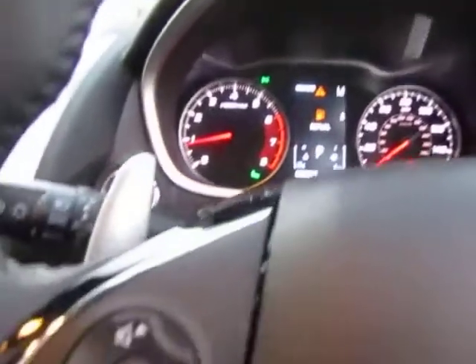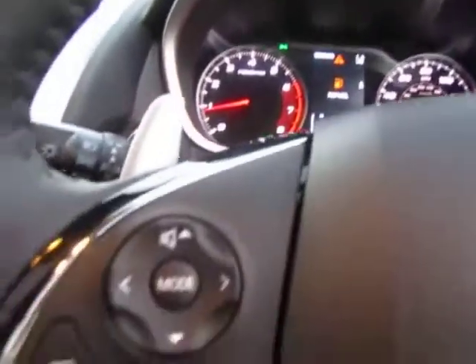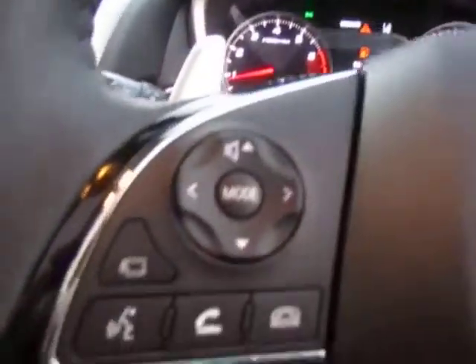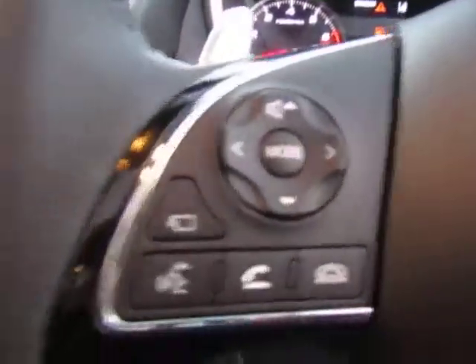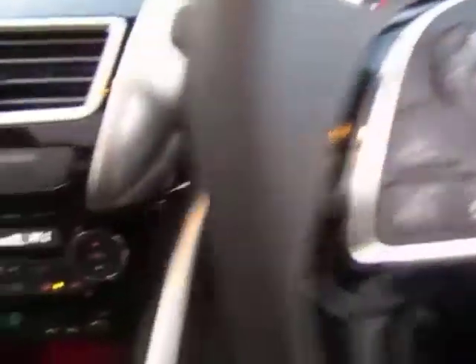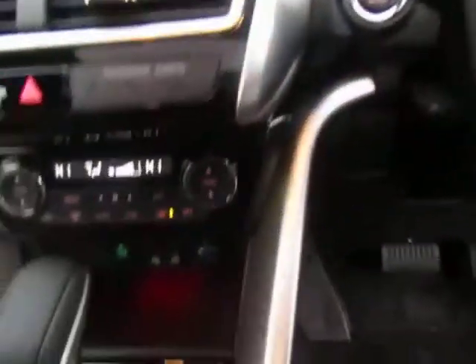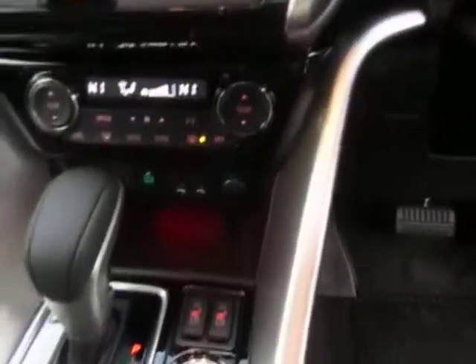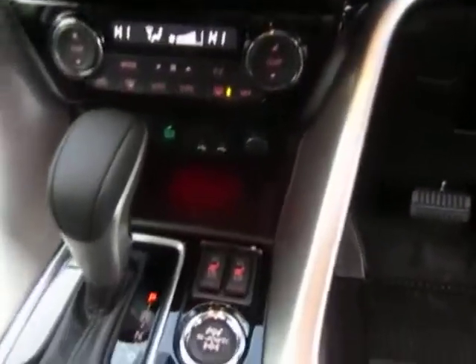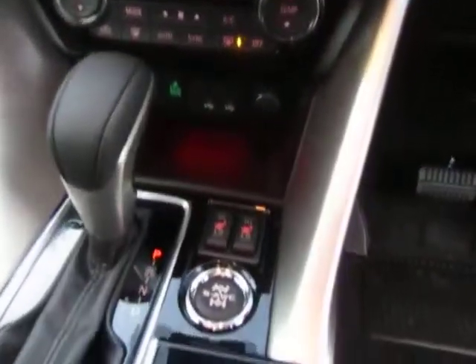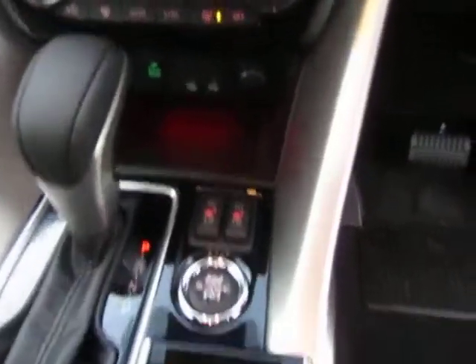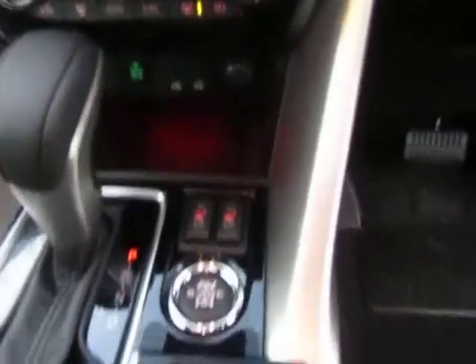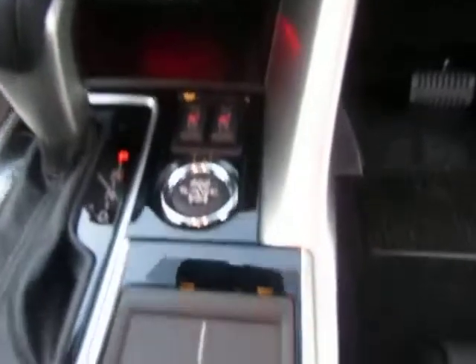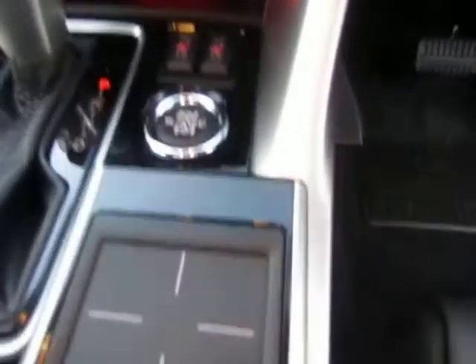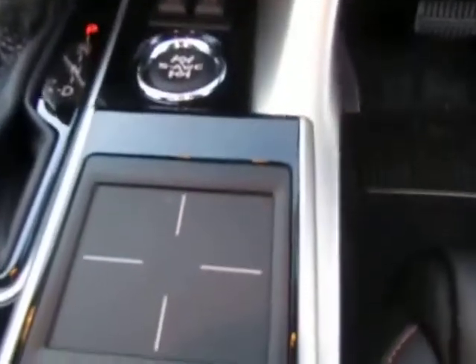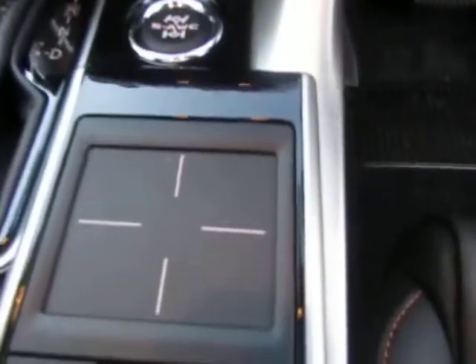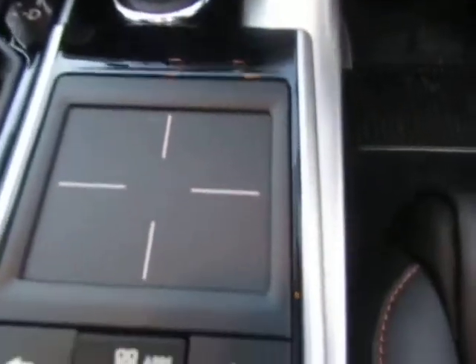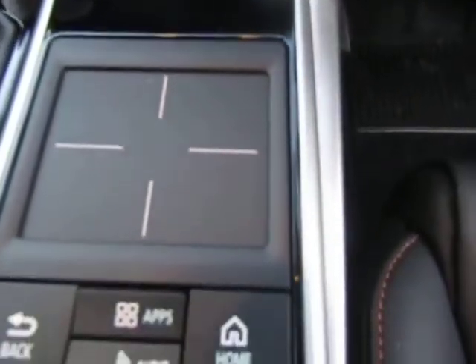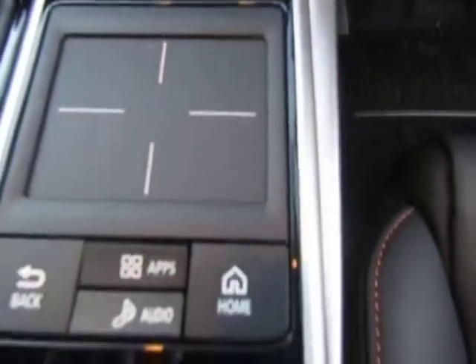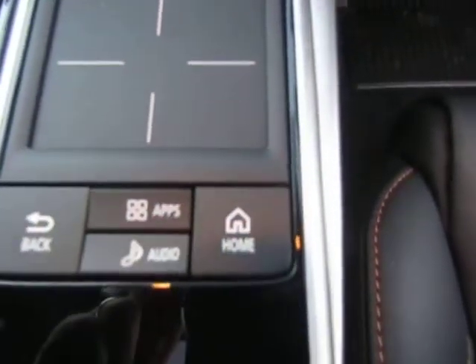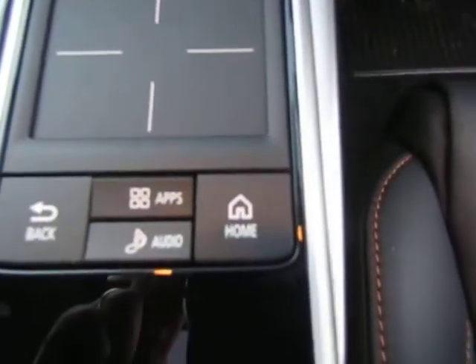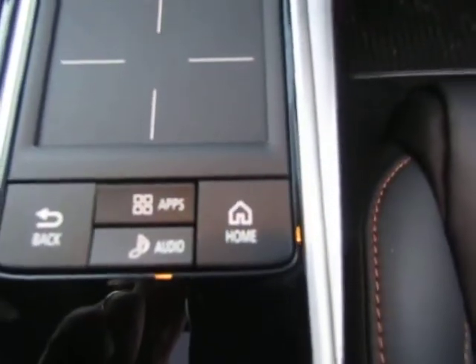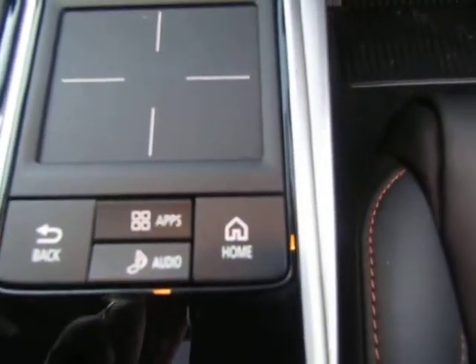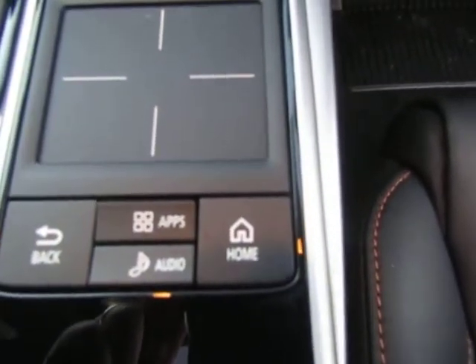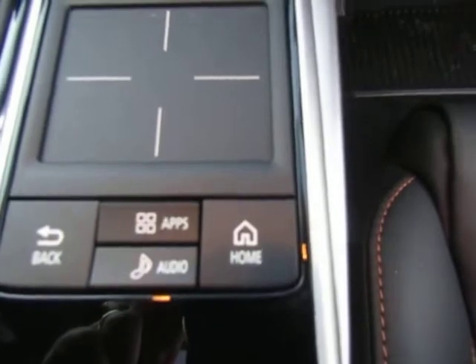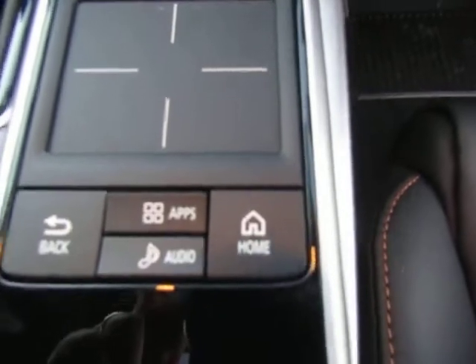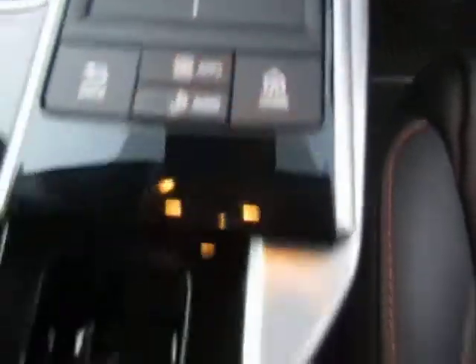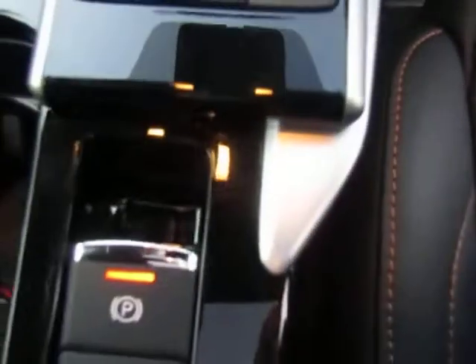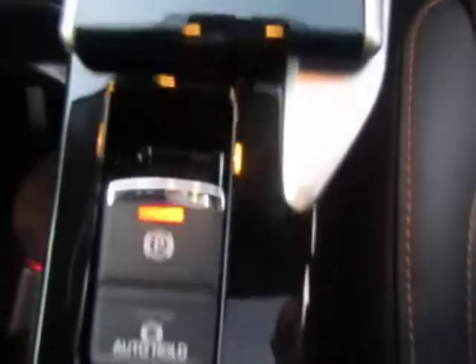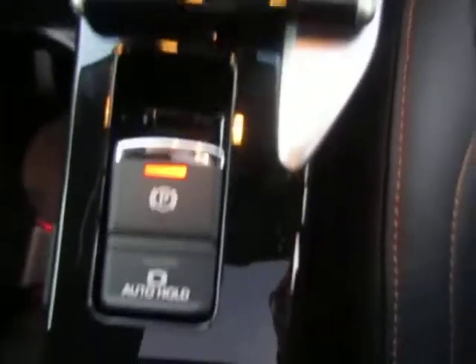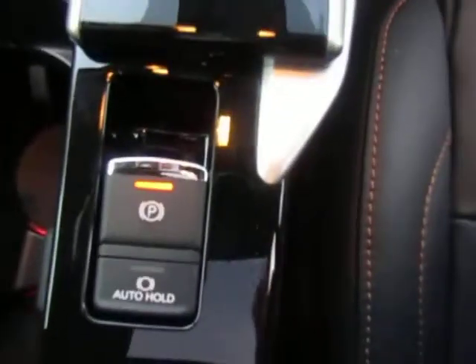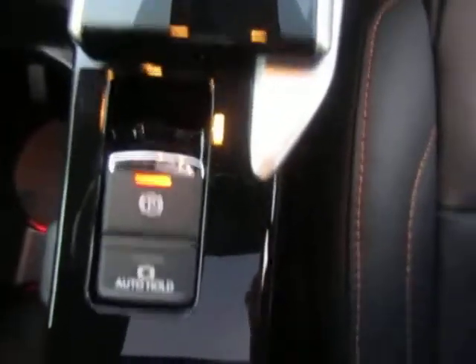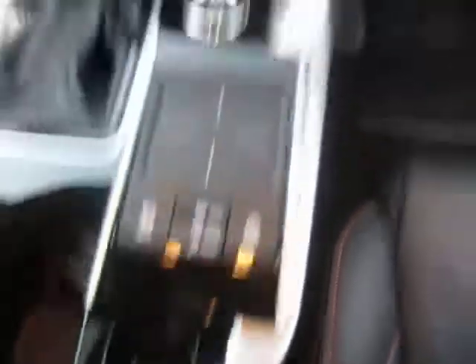Hands-free Bluetooth. 8-speed automatic. Touch screen and controller. Electronic handbrake with auto hold.